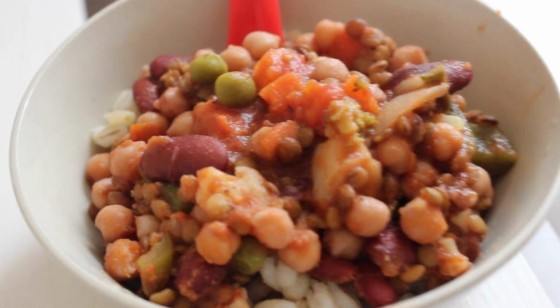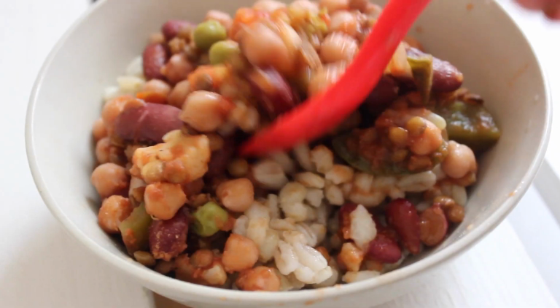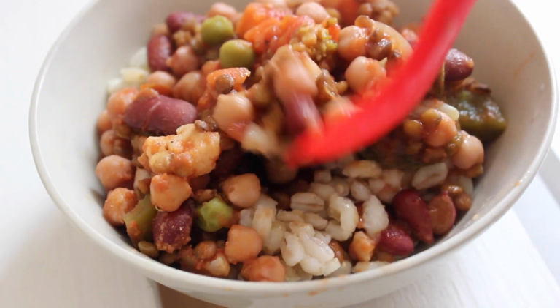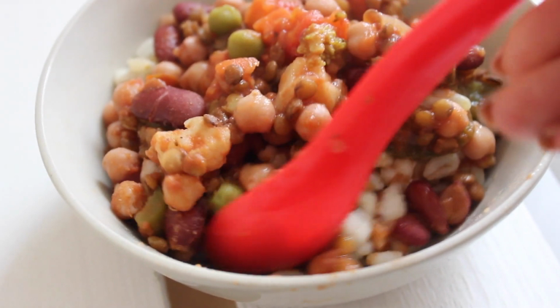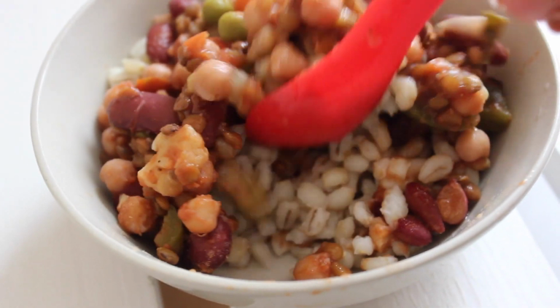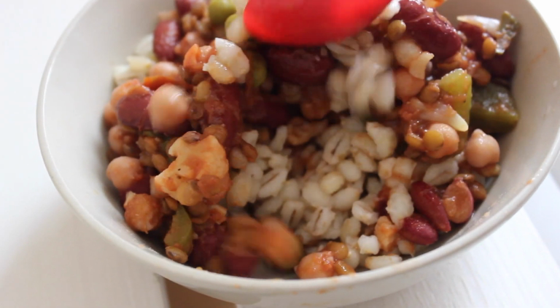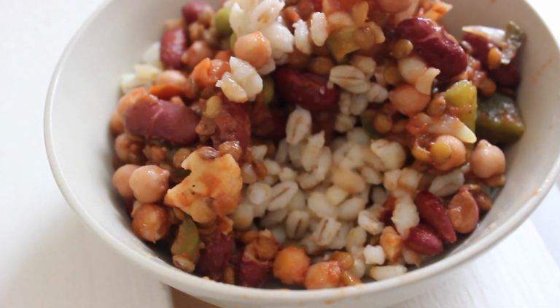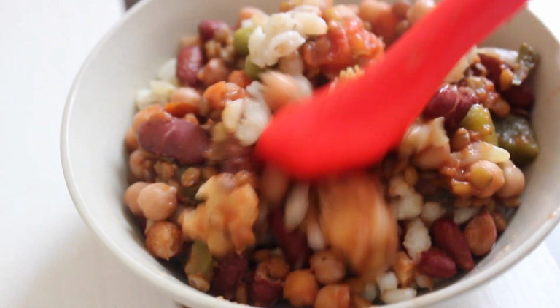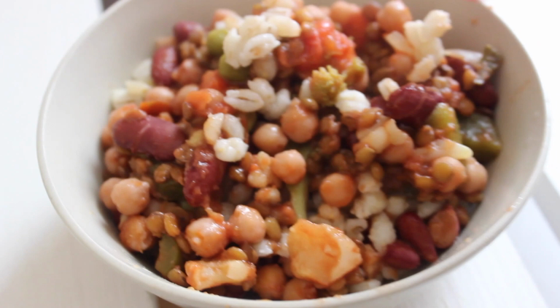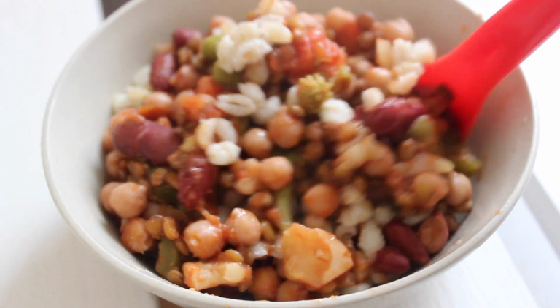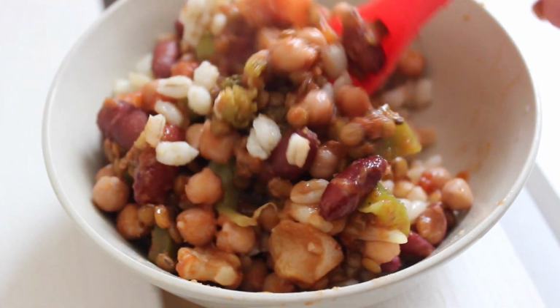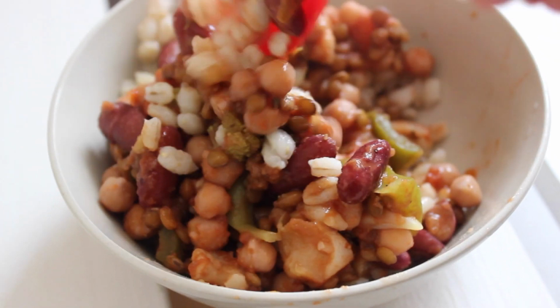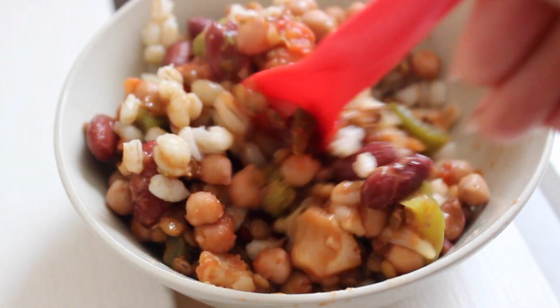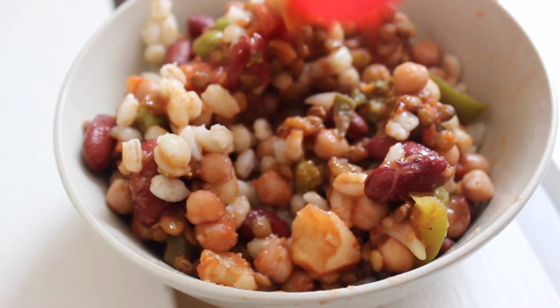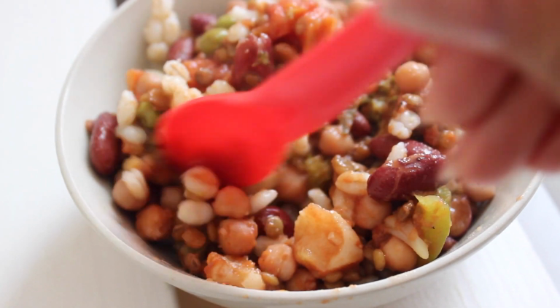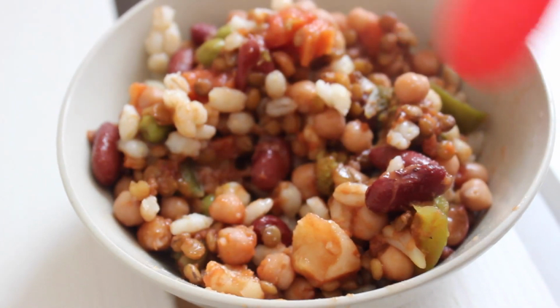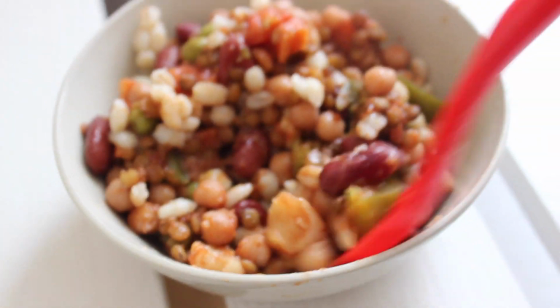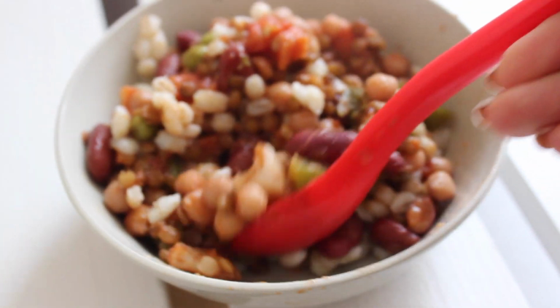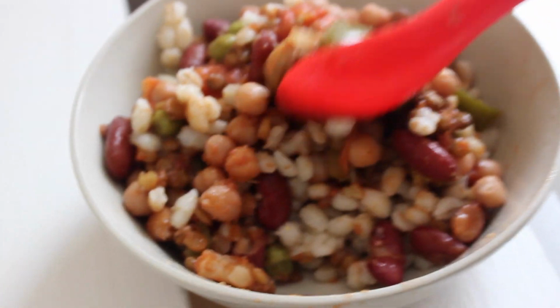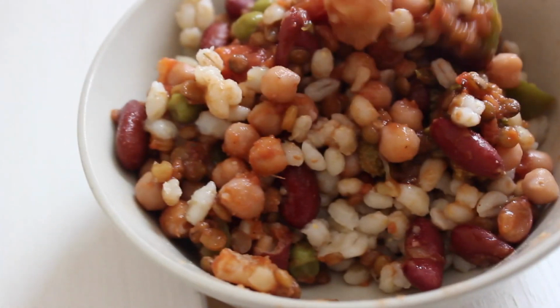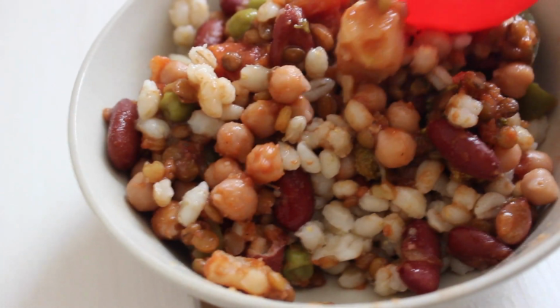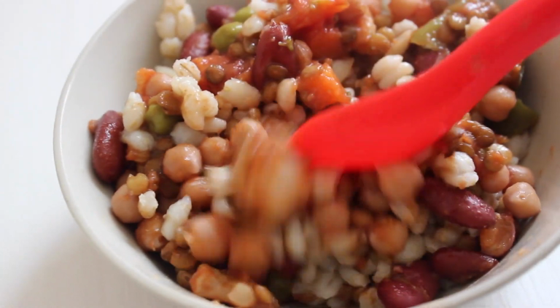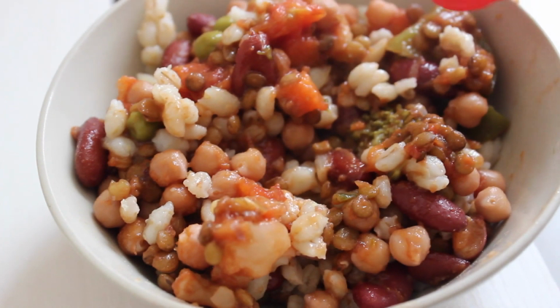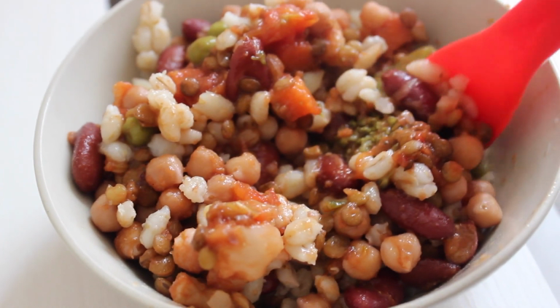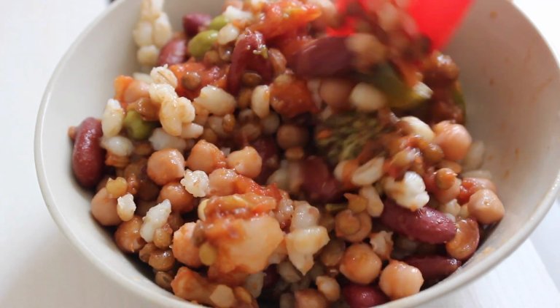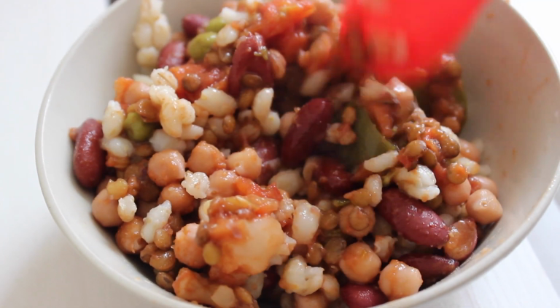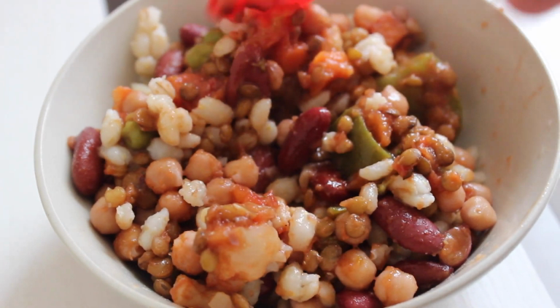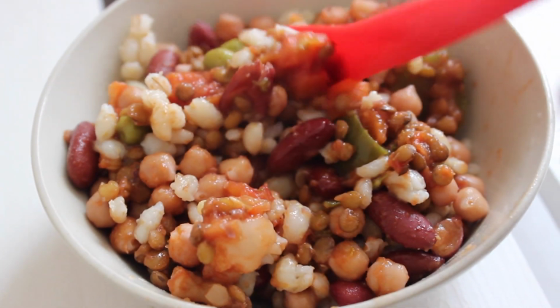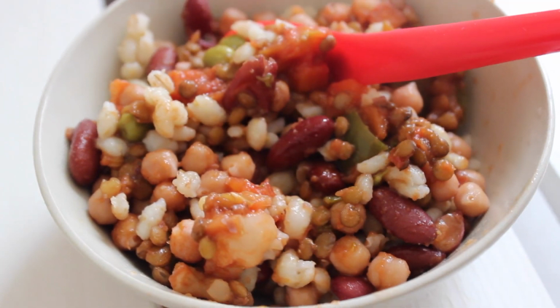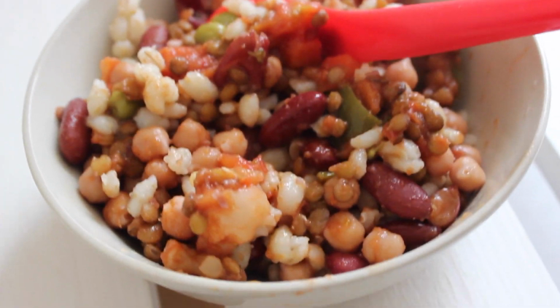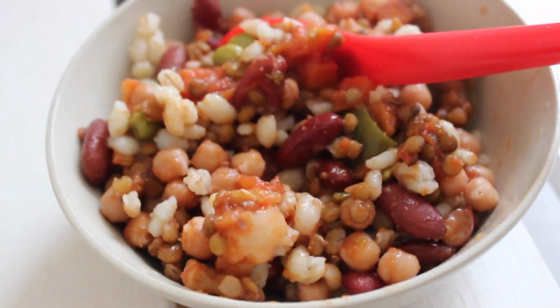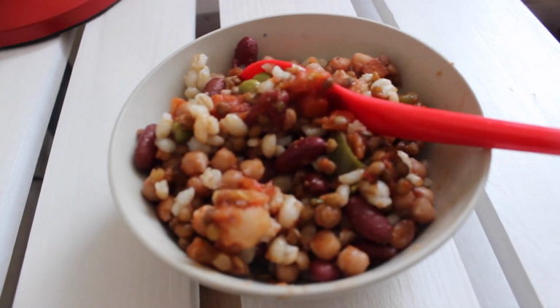For breakfast, I decided to have some chili with some pearl barley that I had already made prior, and if you want to know how I made this, you can check out my meal prep video, which I will link in the description box.